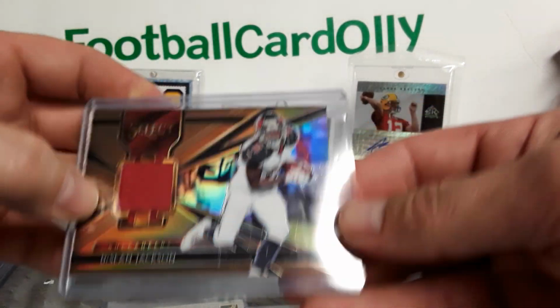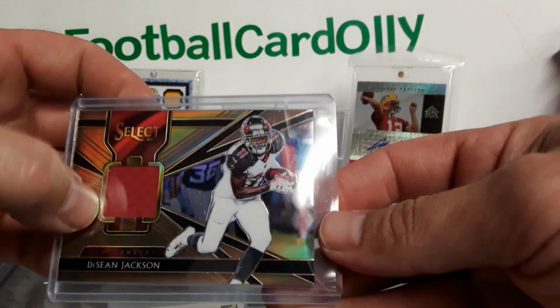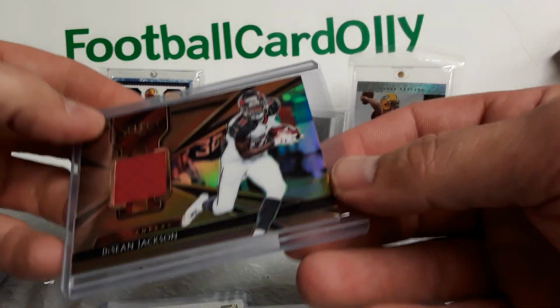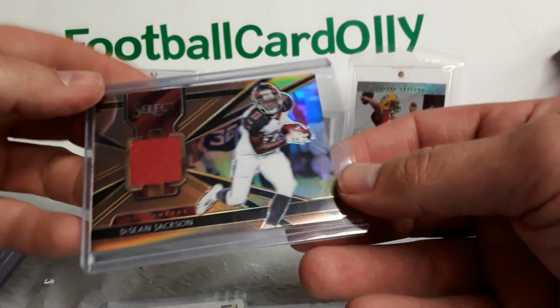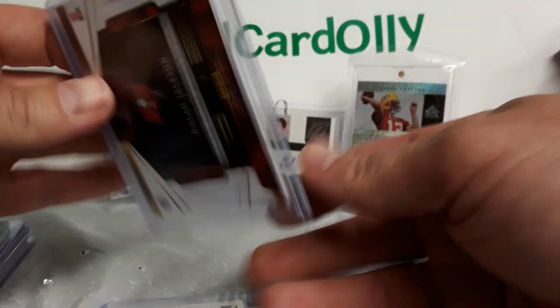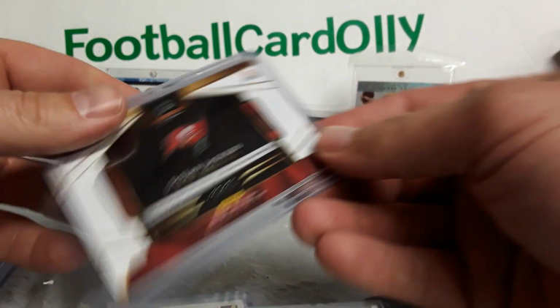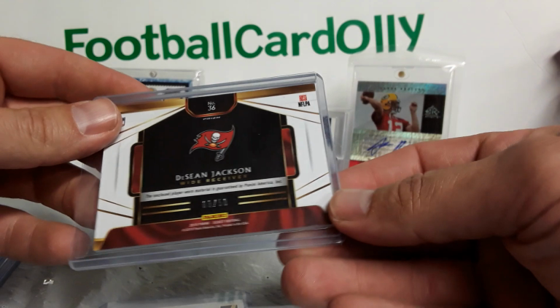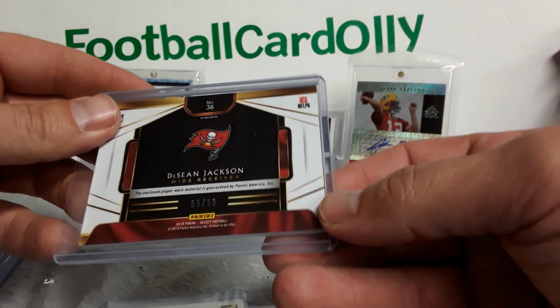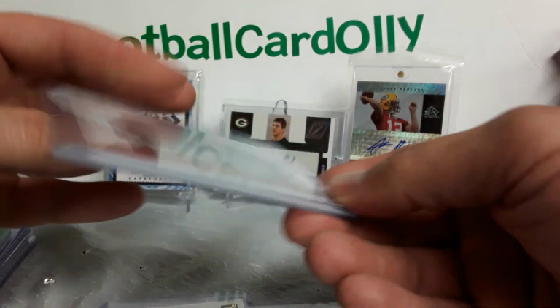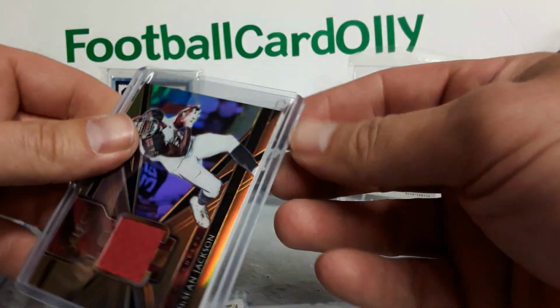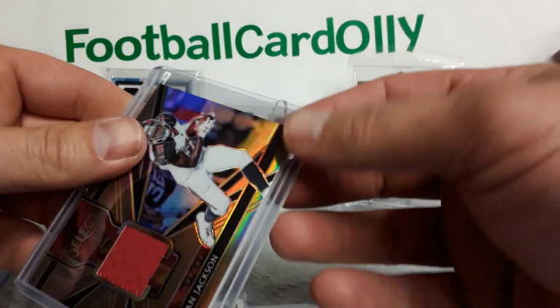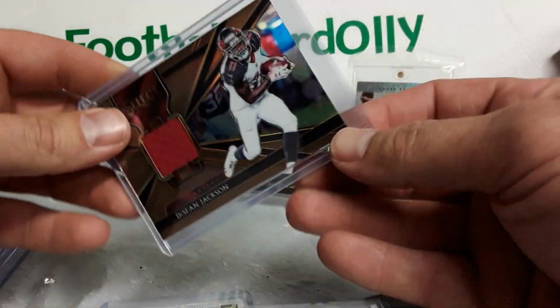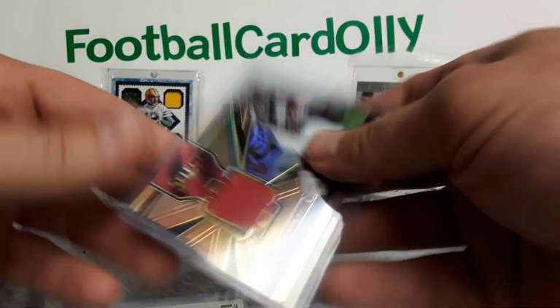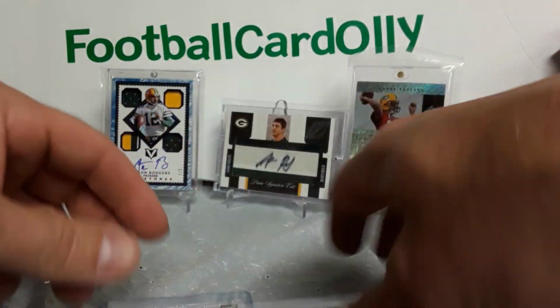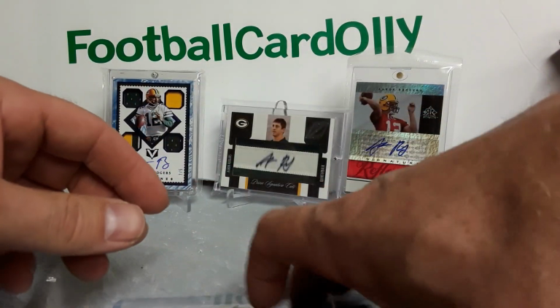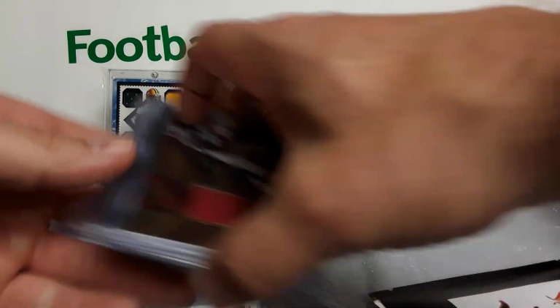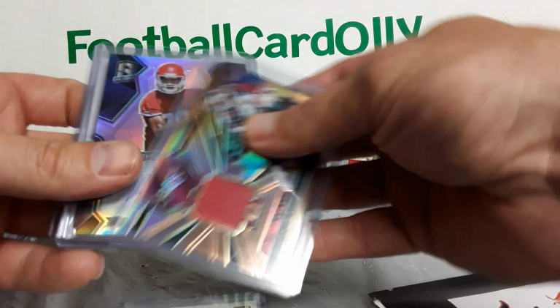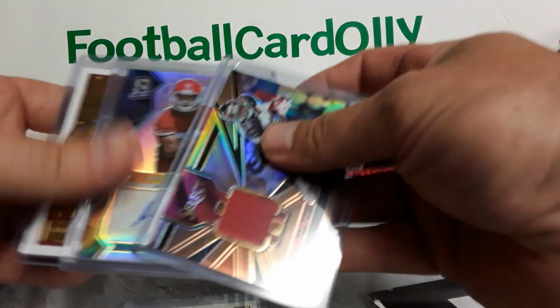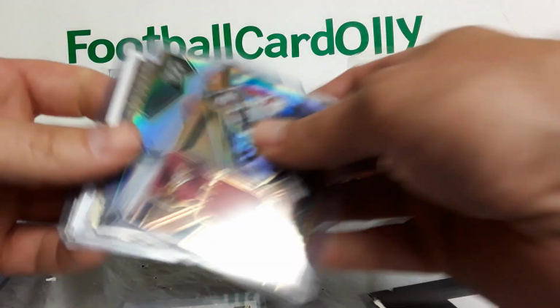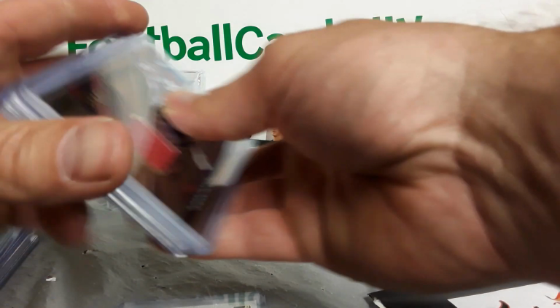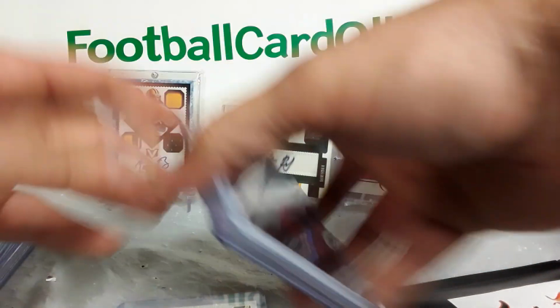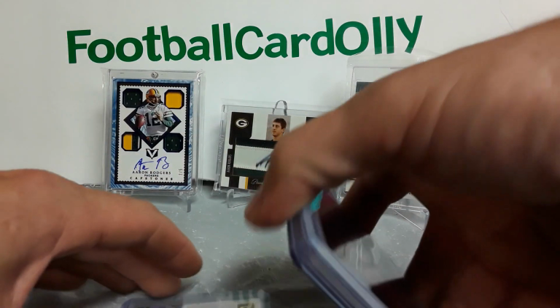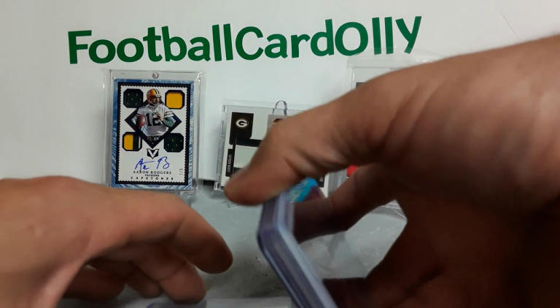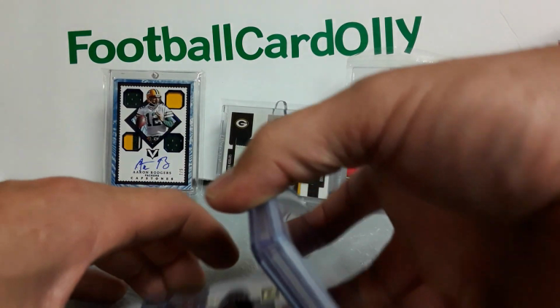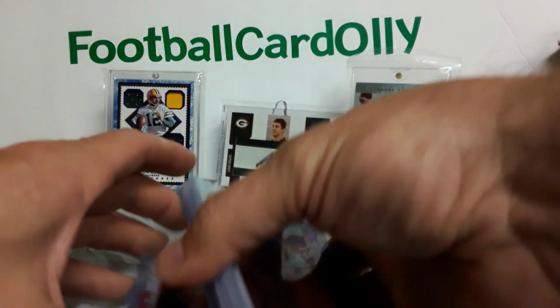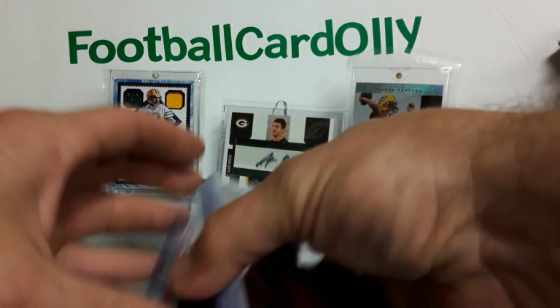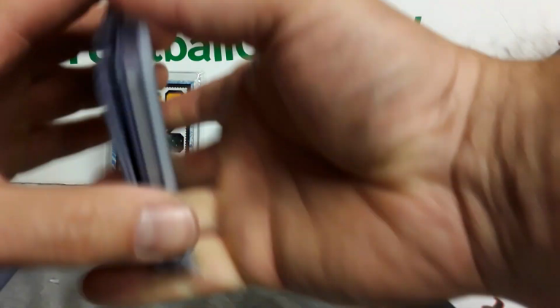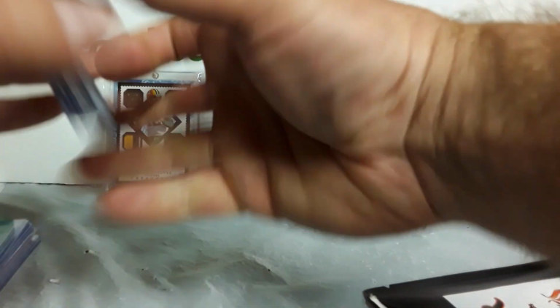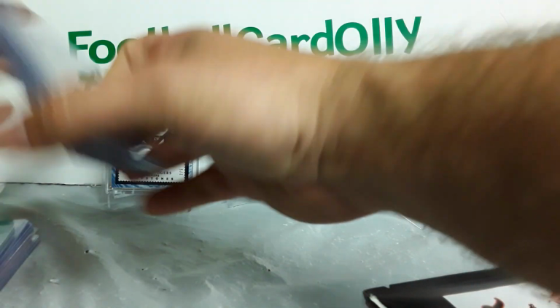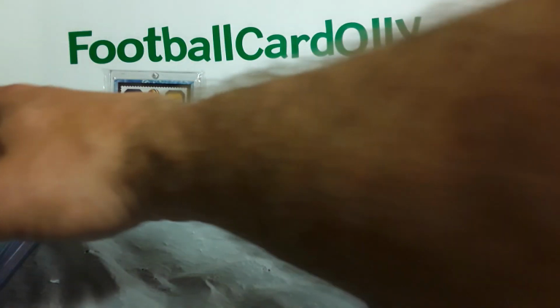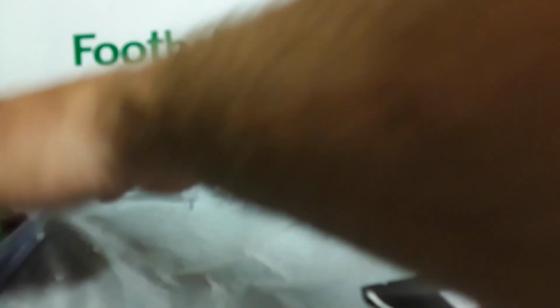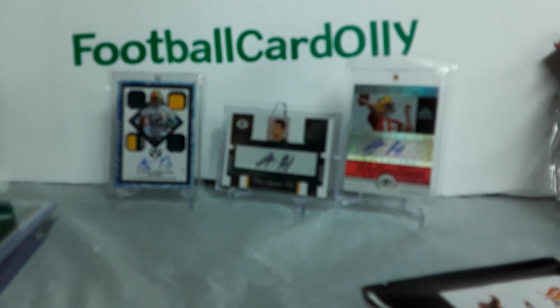Looks like some stitching over there, at least bronze I believe — 9 out of 50, so not too shabby. Nothing crazy crazy, but still a fun rip. Real quick rip — two minutes. Boom. Done.